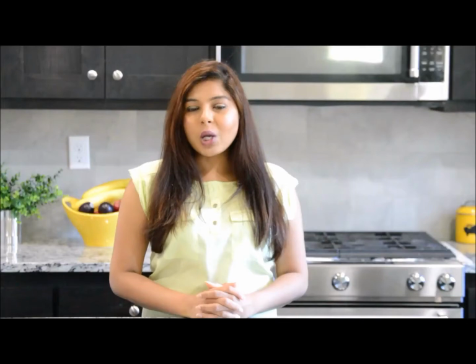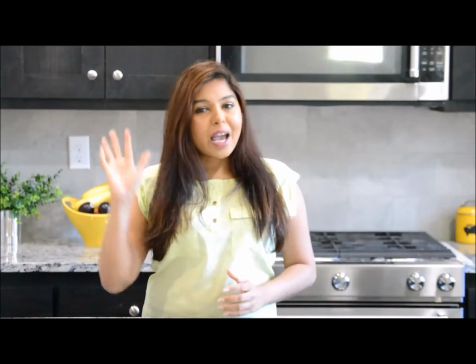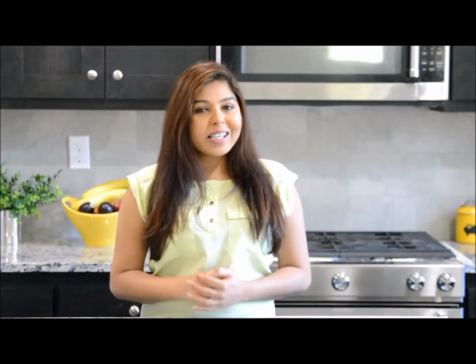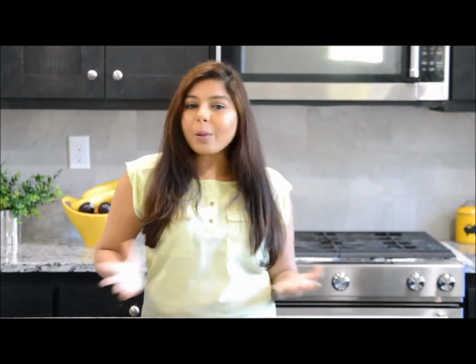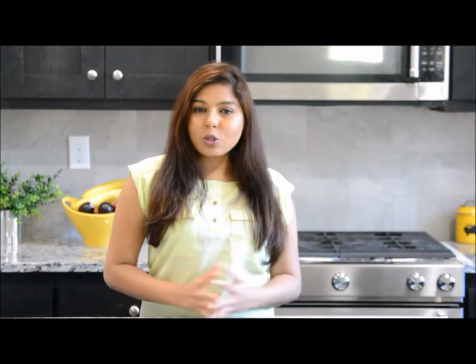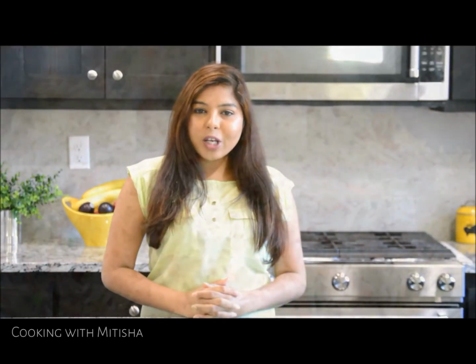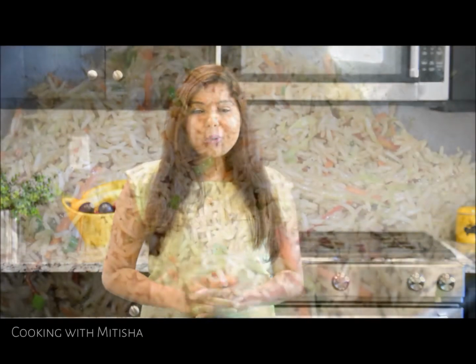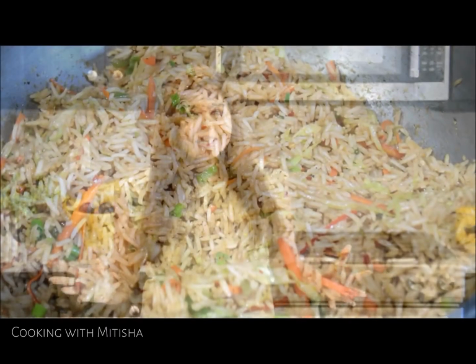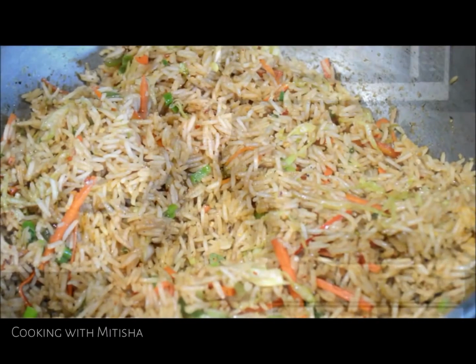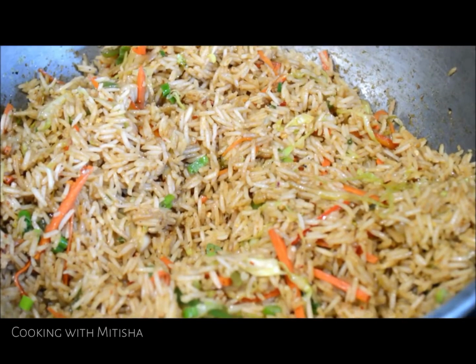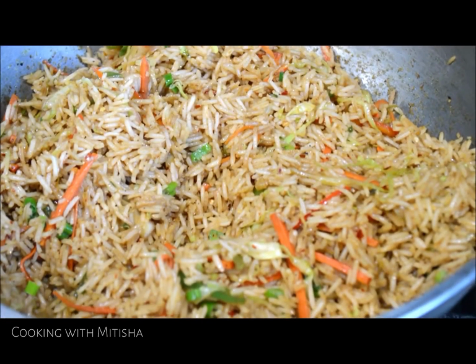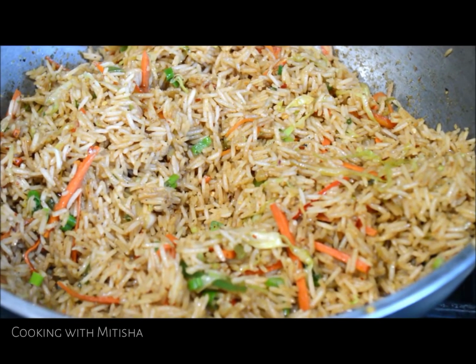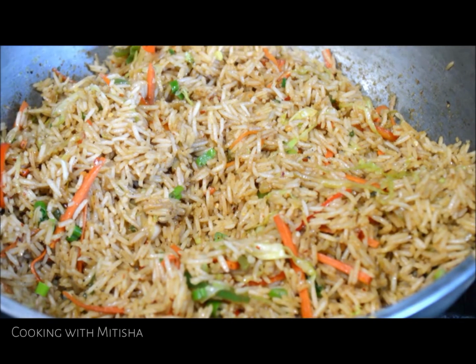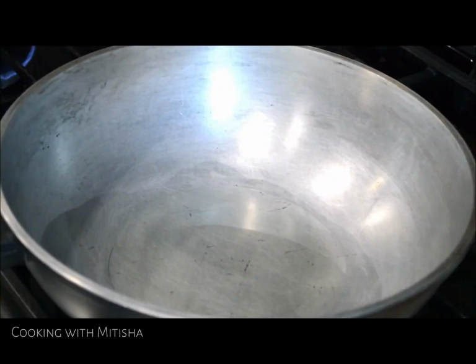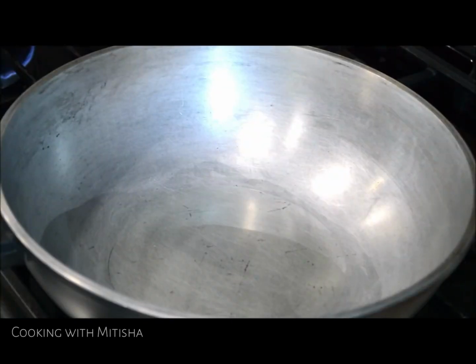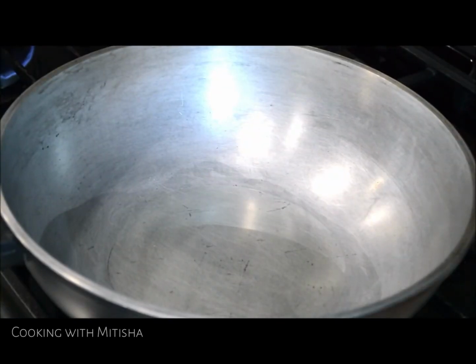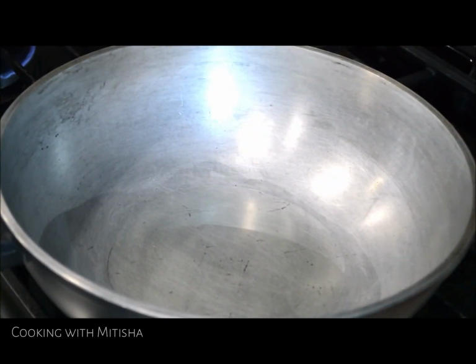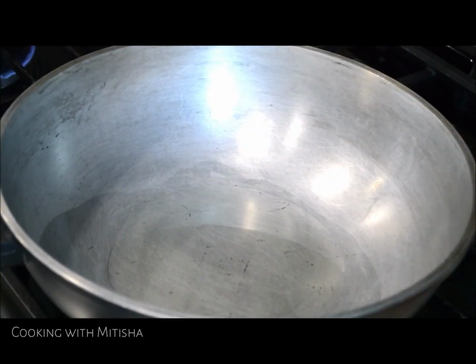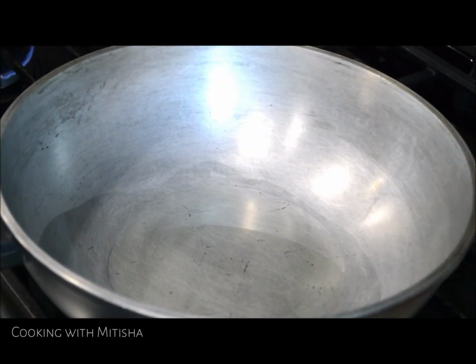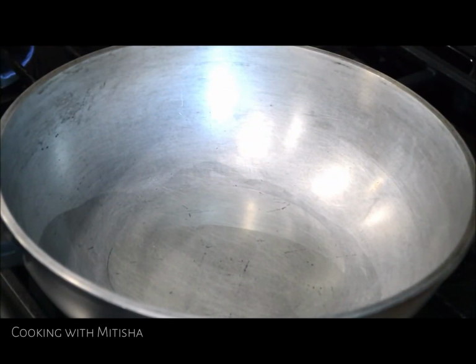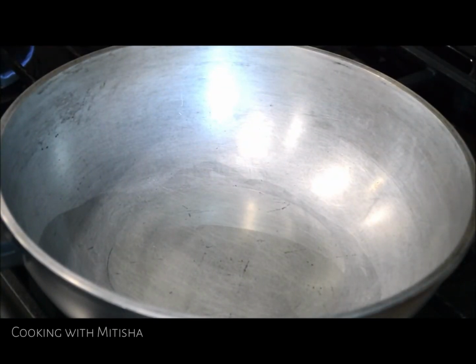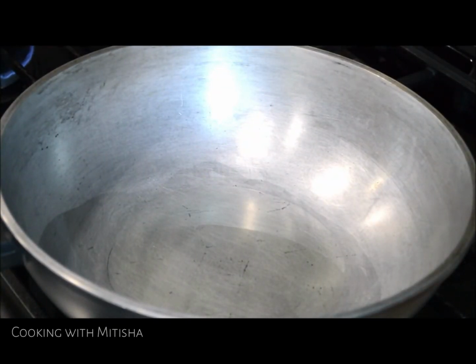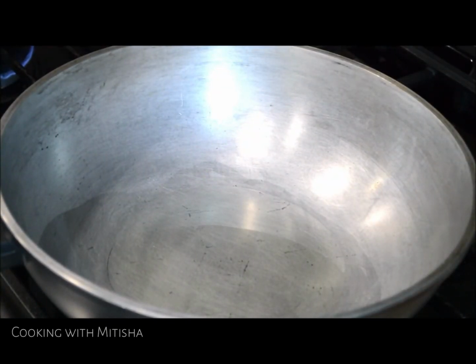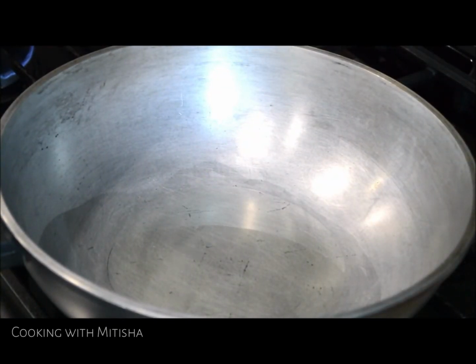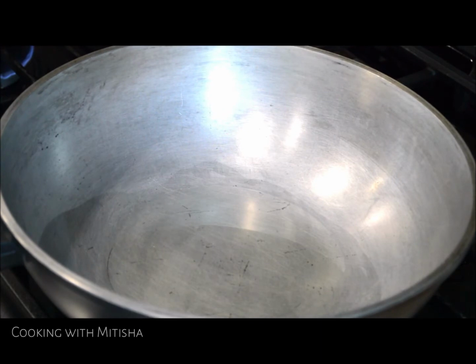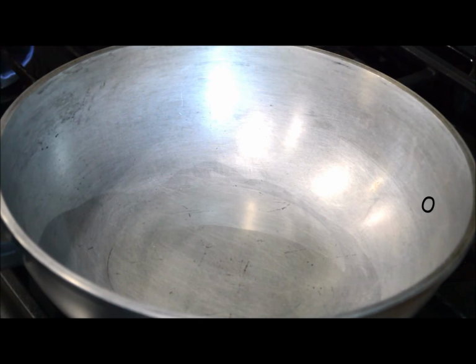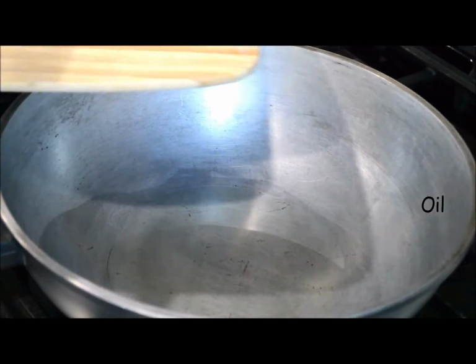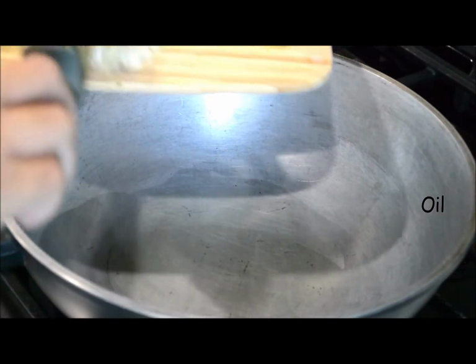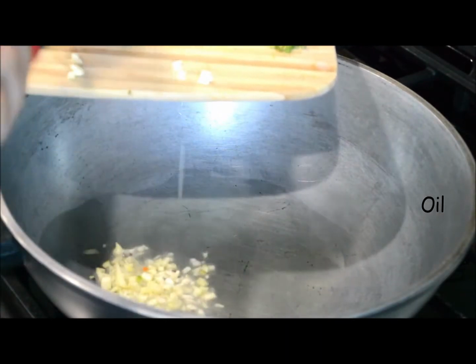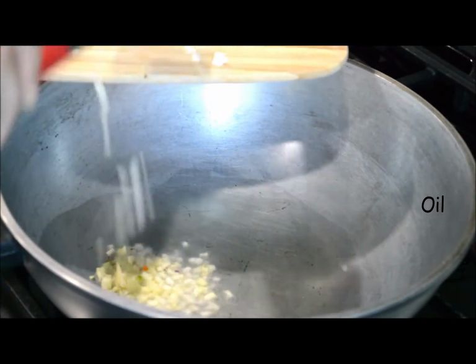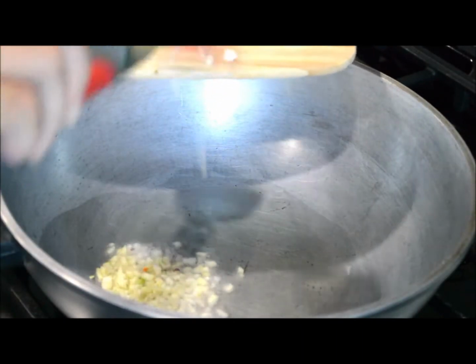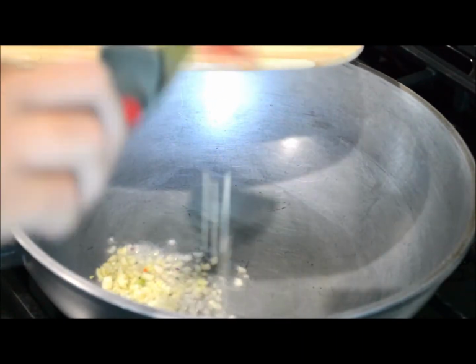Hi foodies, welcome back to my channel Cooking with Nitisha! In today's video I'll share with you my version of making quick indoor Chinese fried rice. For that, I have taken oil in a pan or wok.